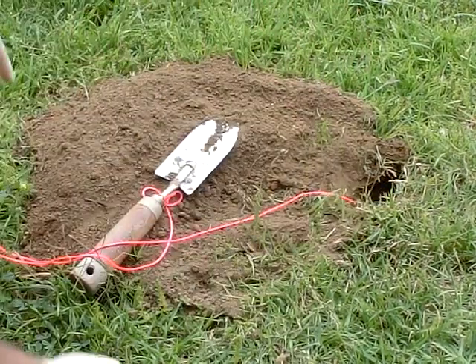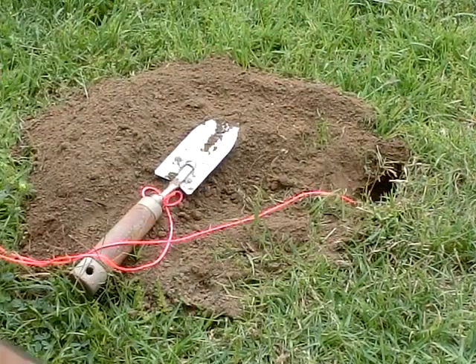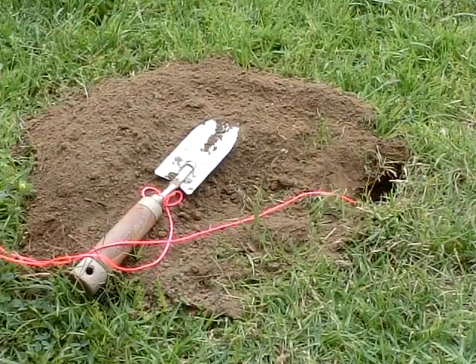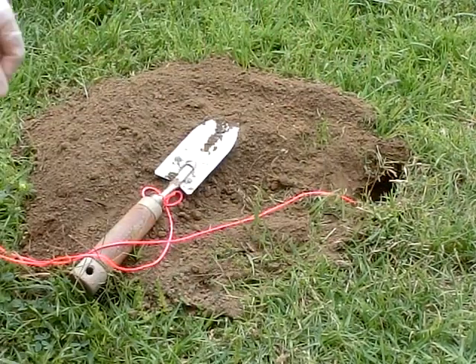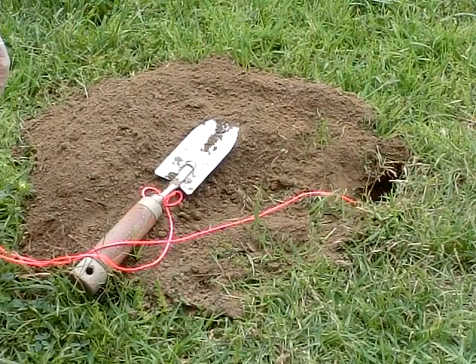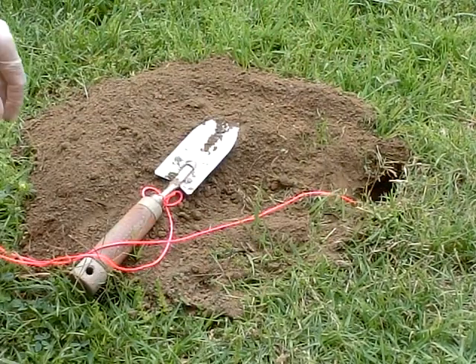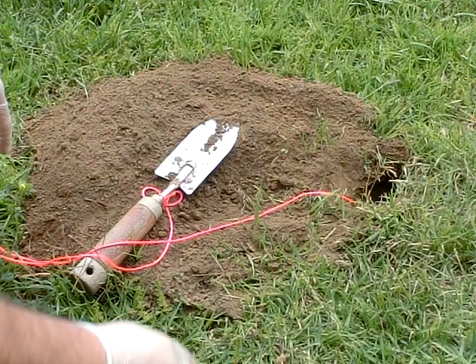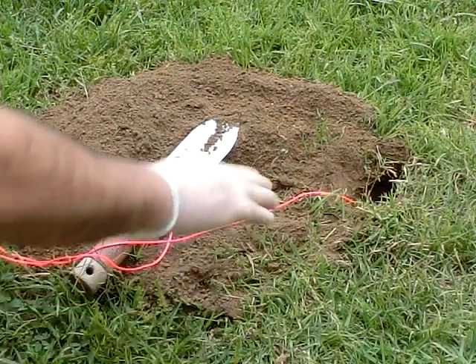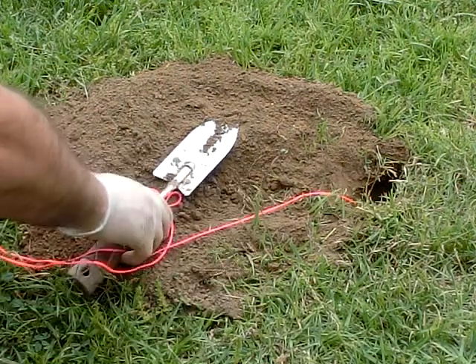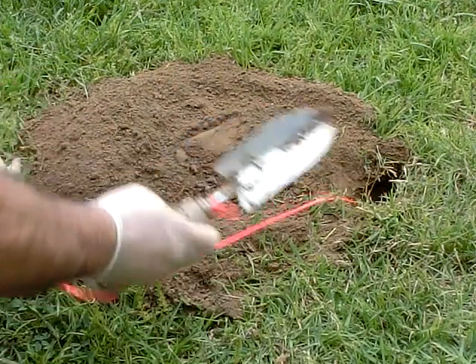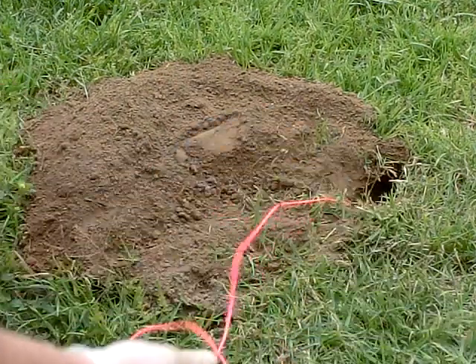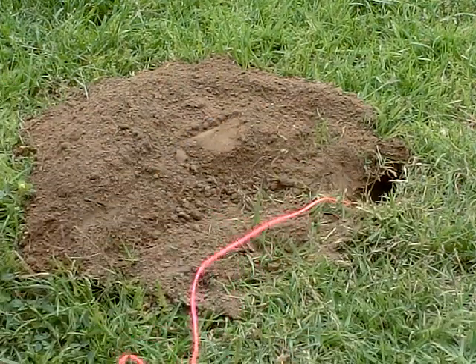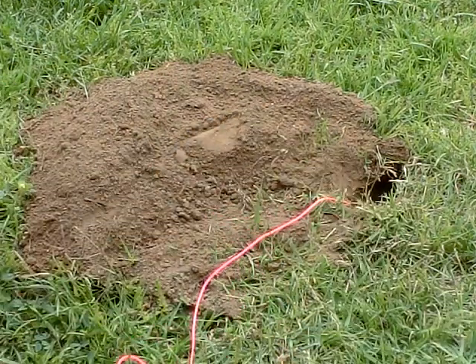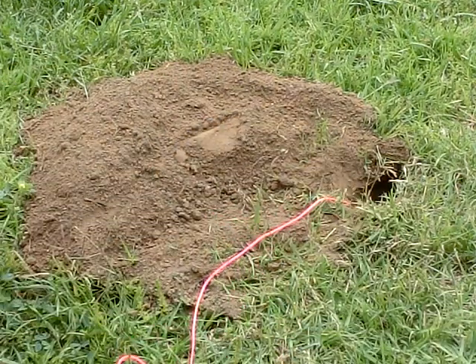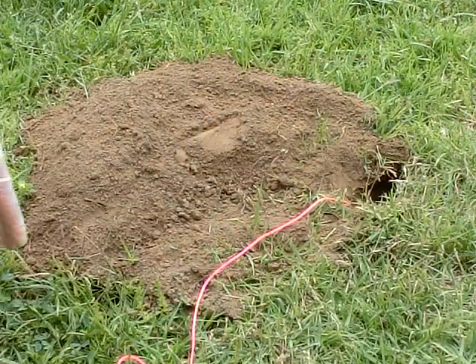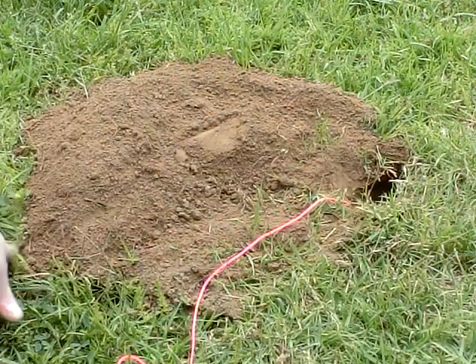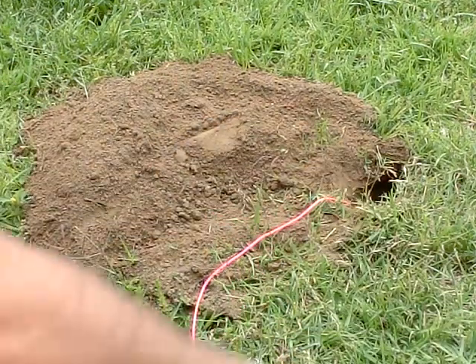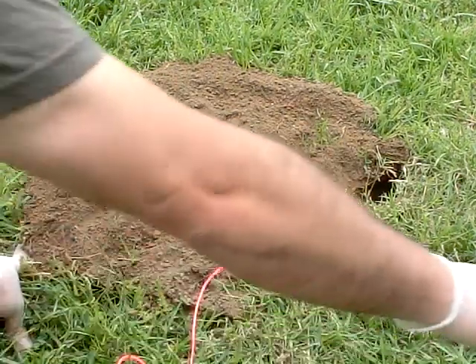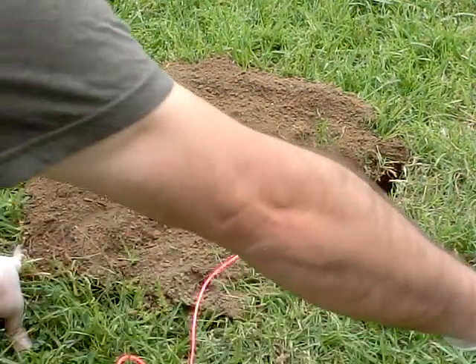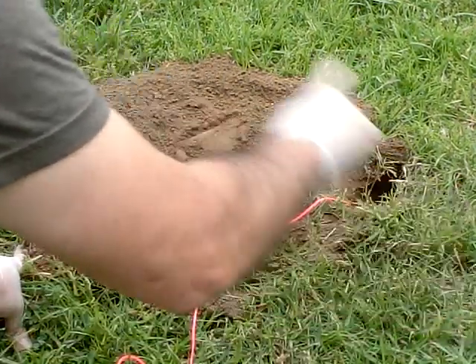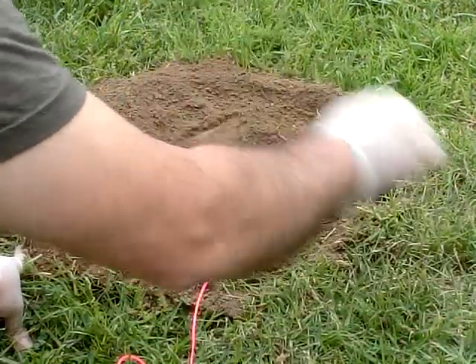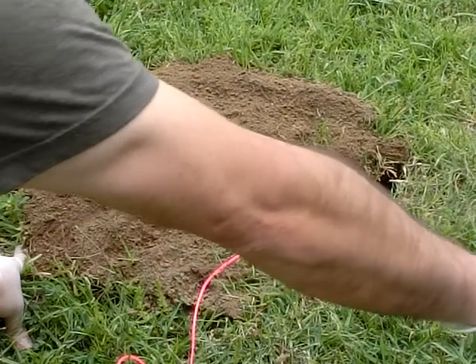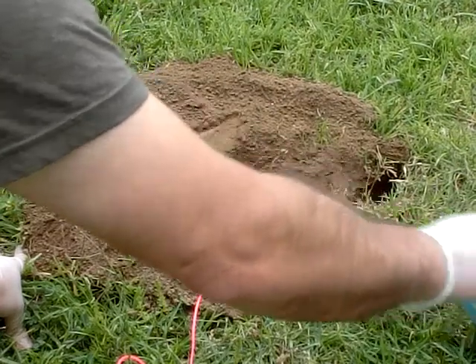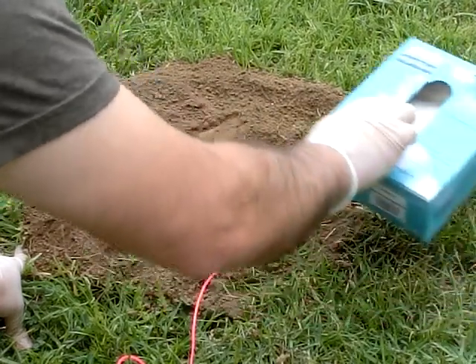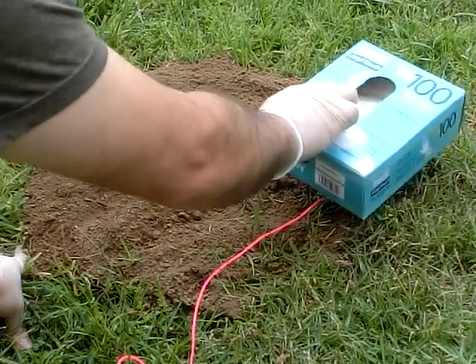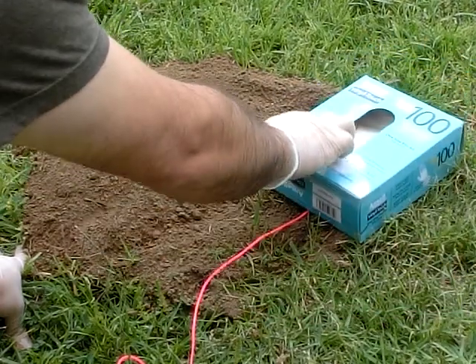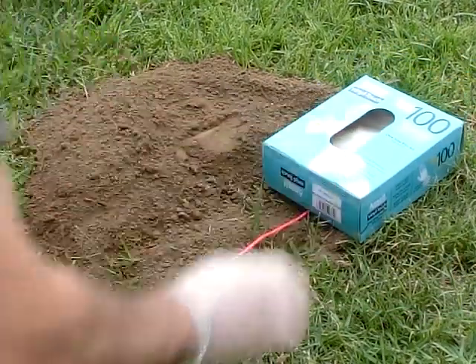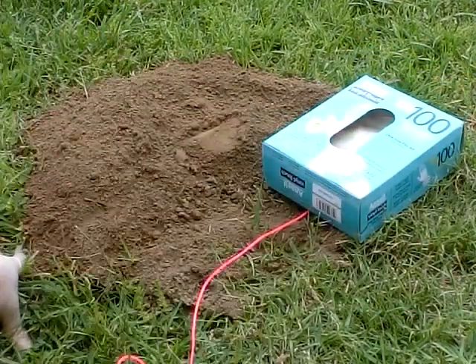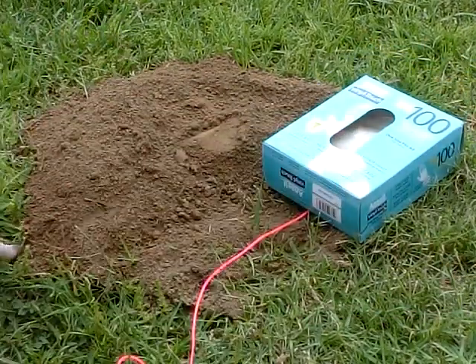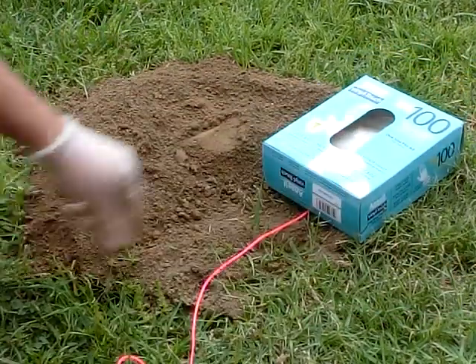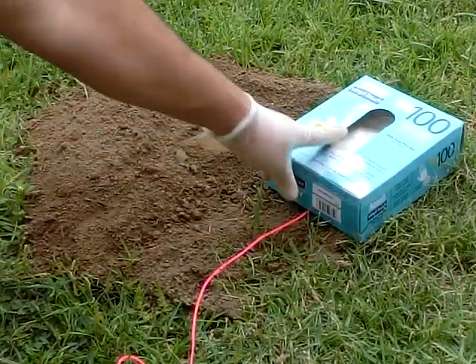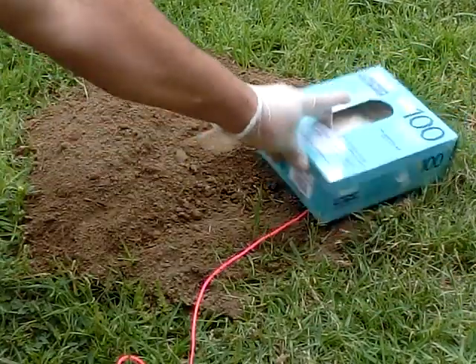Once it's in there, you put your carrots in, and then you cover the trap with your paper. Cover the hole so that there's no light — they can't see any light coming in.